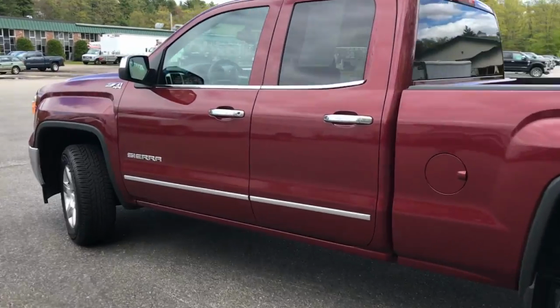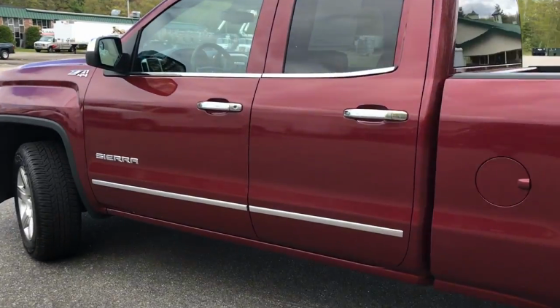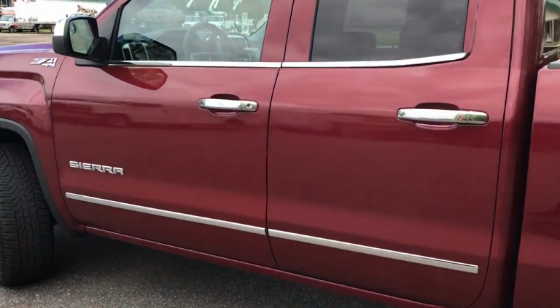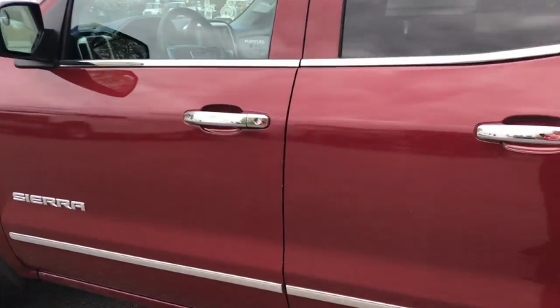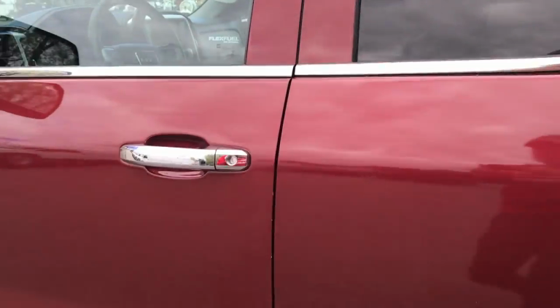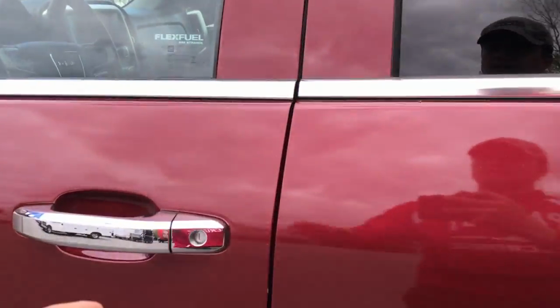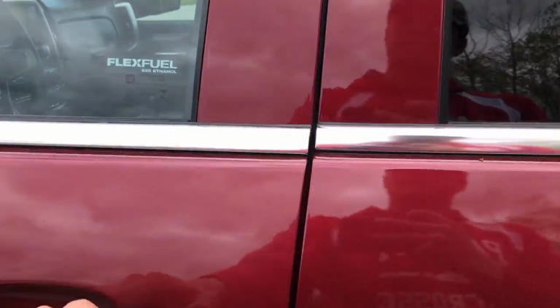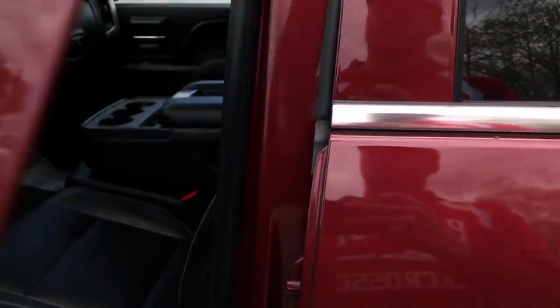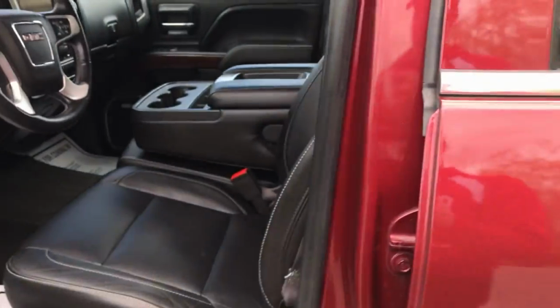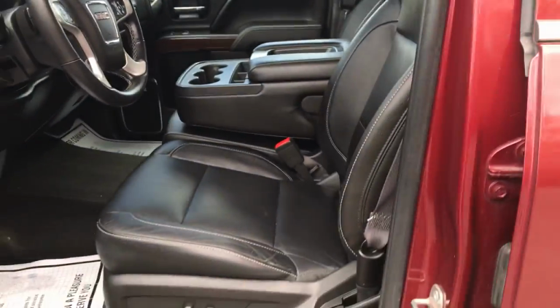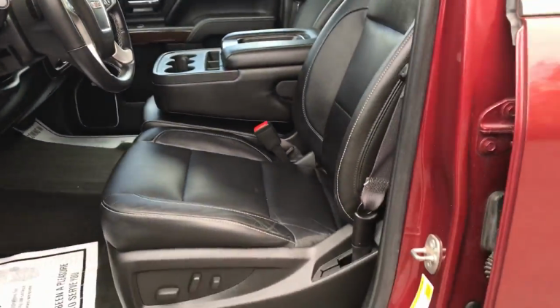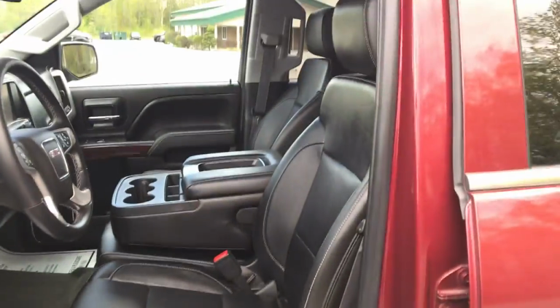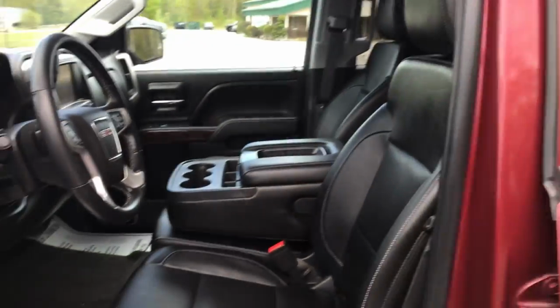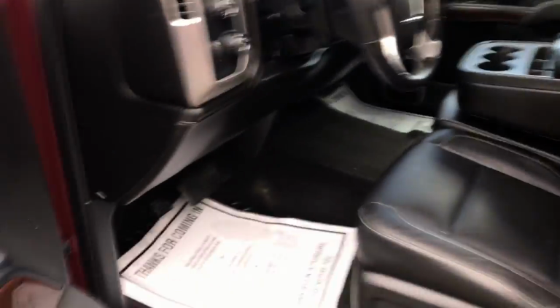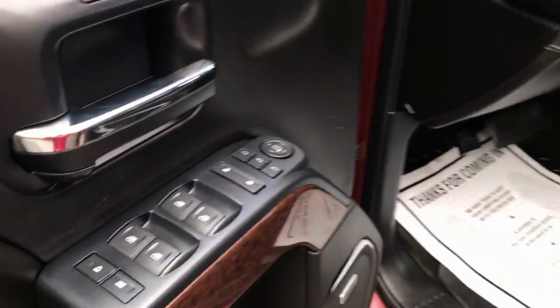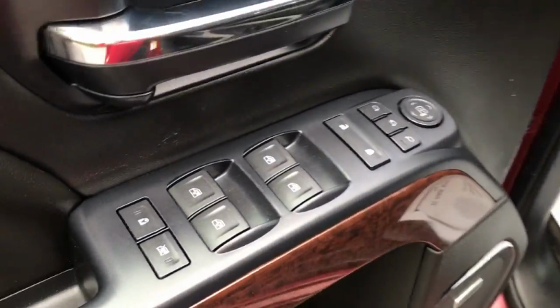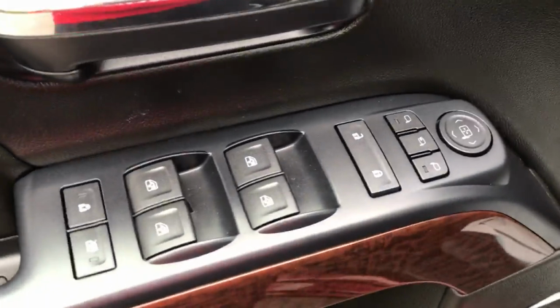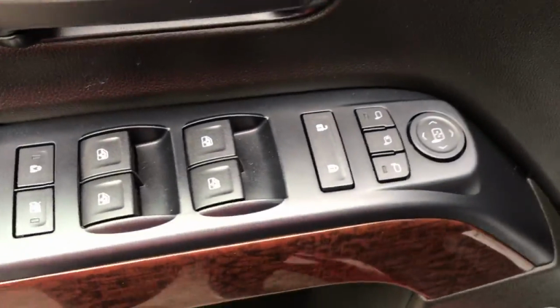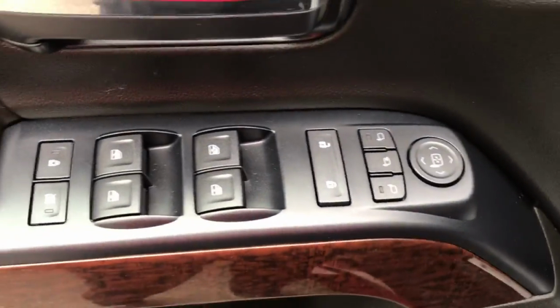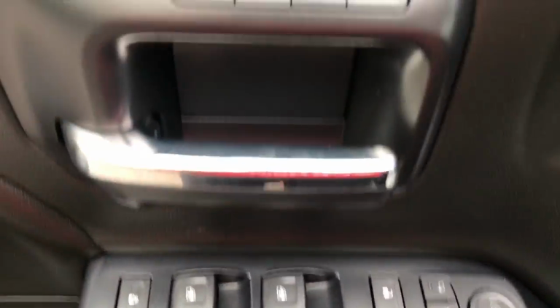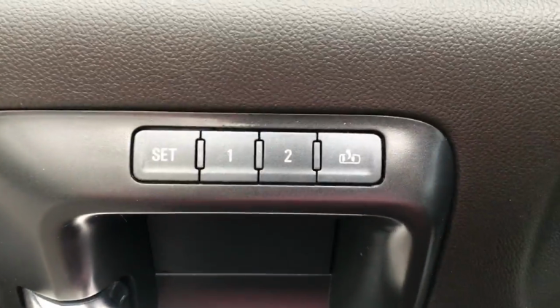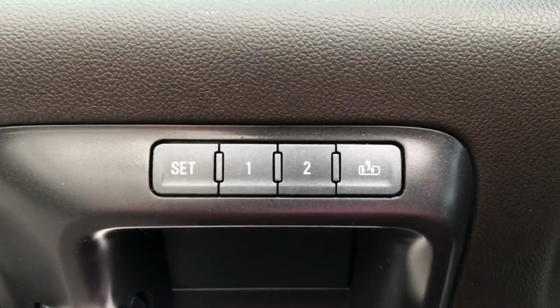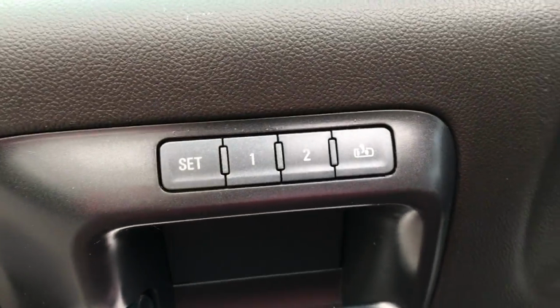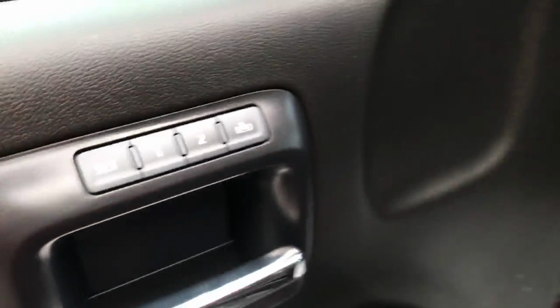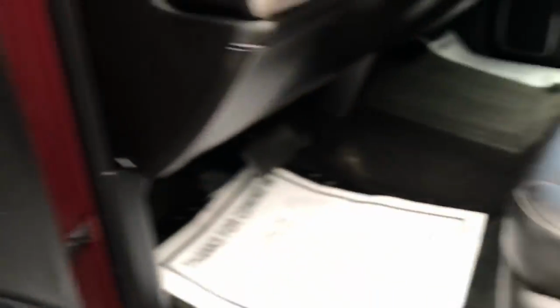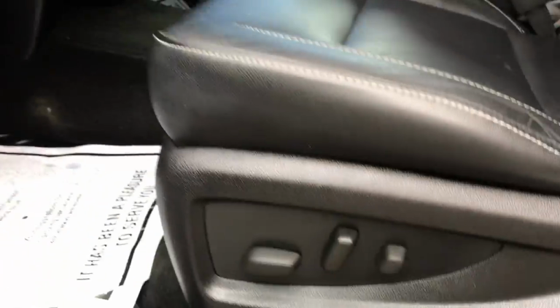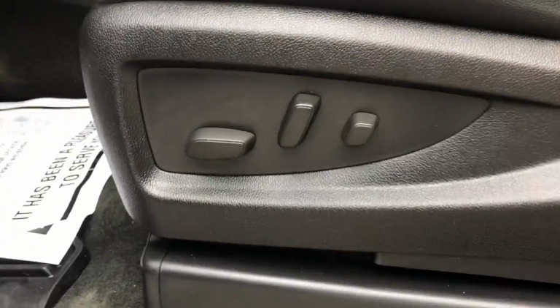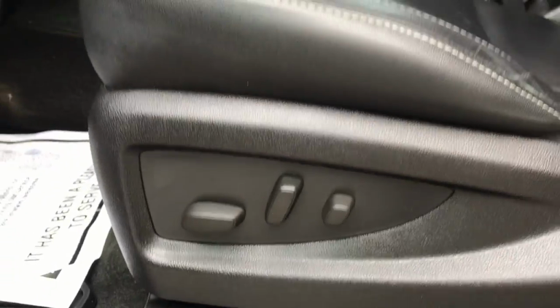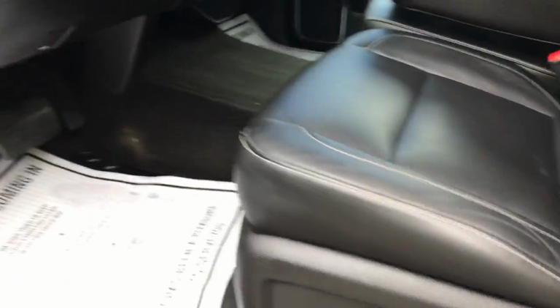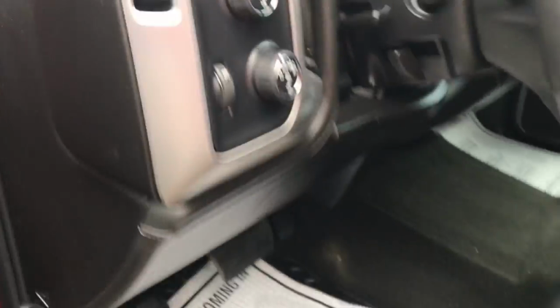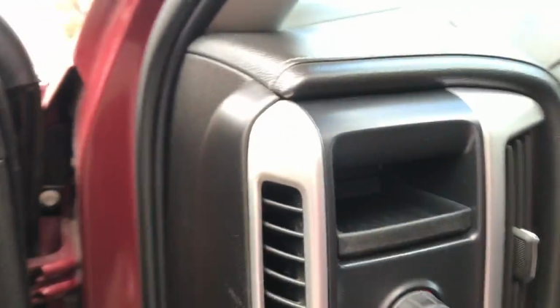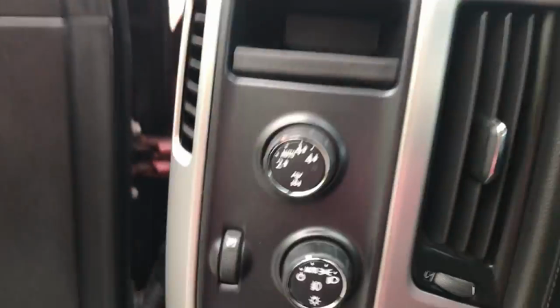Take a look at the interior — pretty black leather interior. Driver door panel has power windows, mirrors, and locks. You also have your memory settings for your driver's seat, and the power driver seat controls are right there. Step on inside.